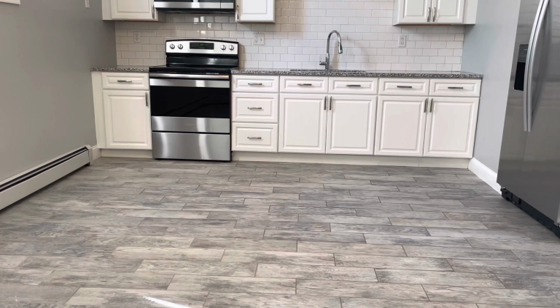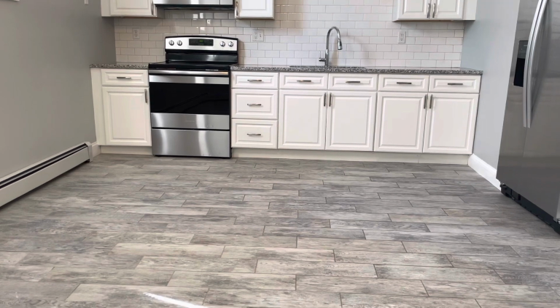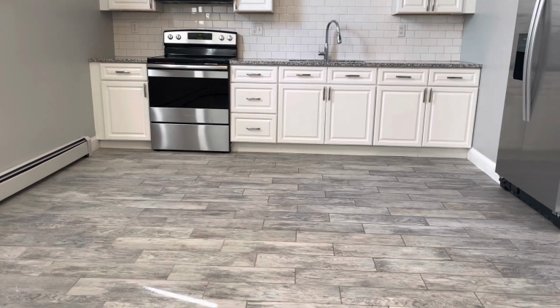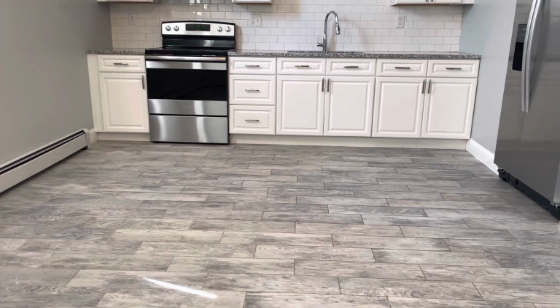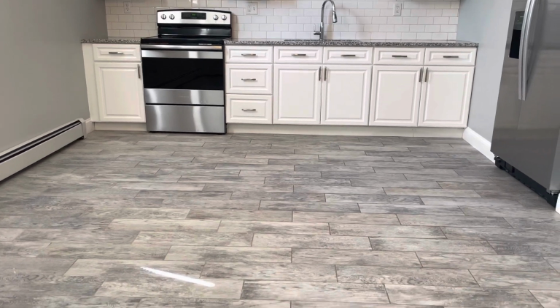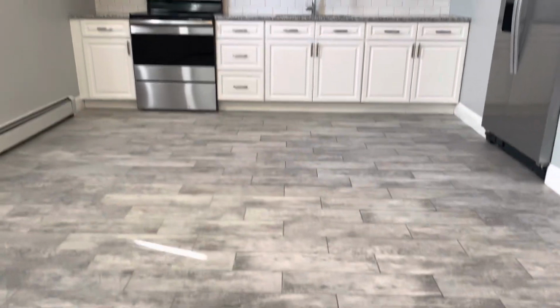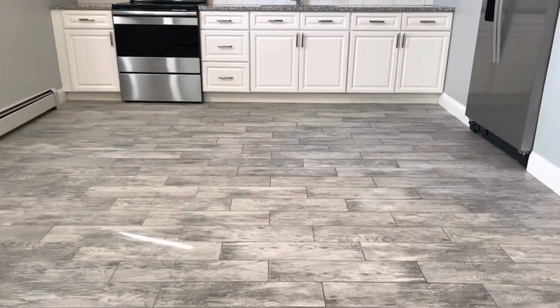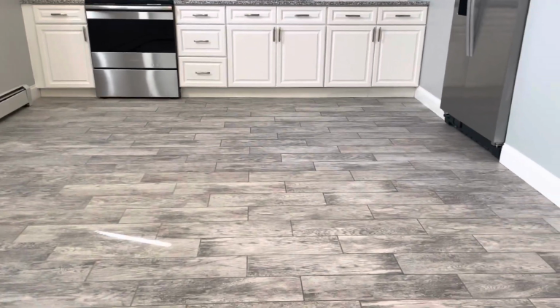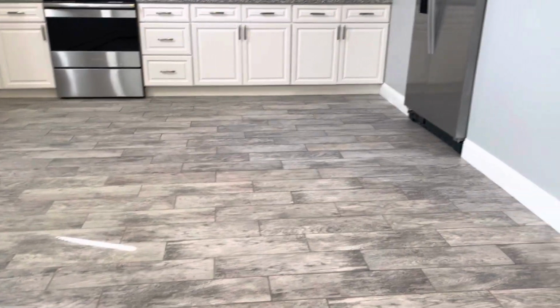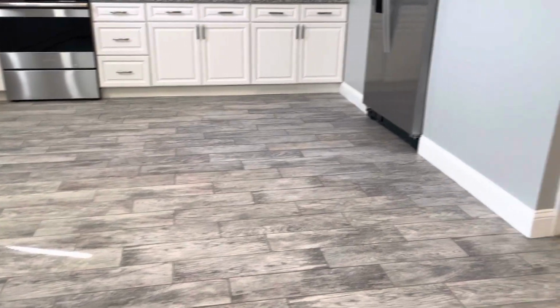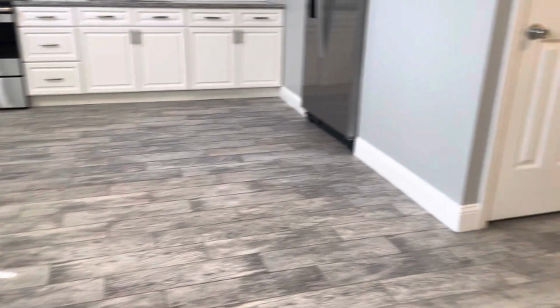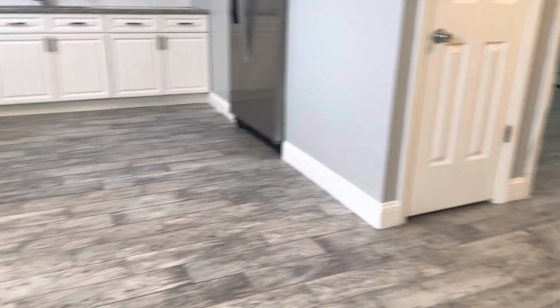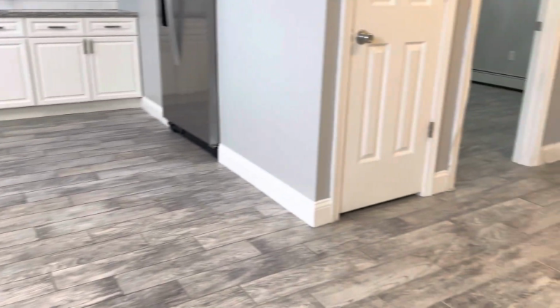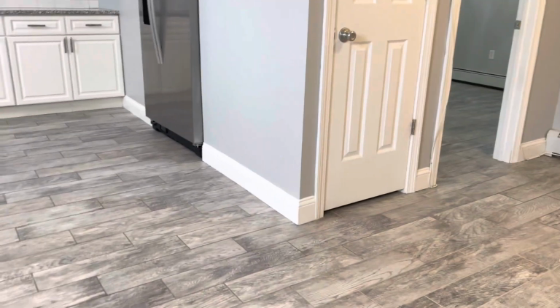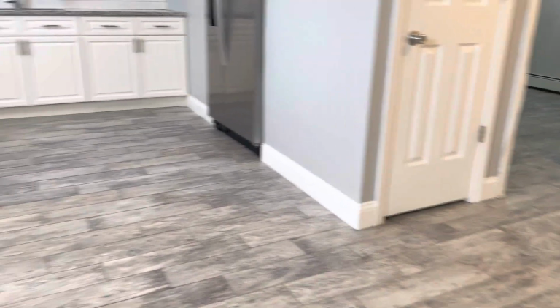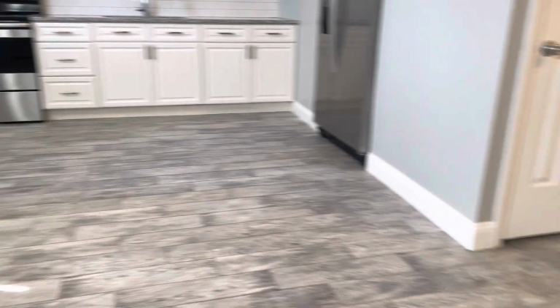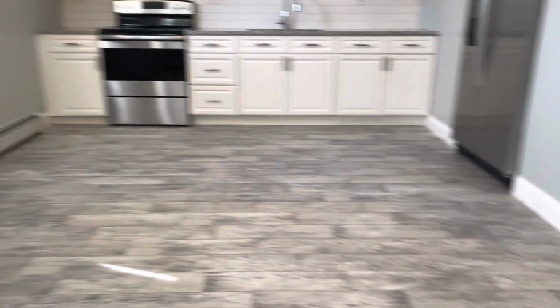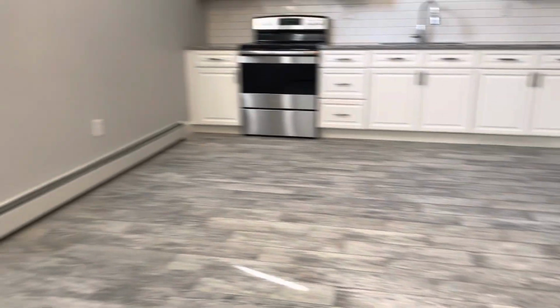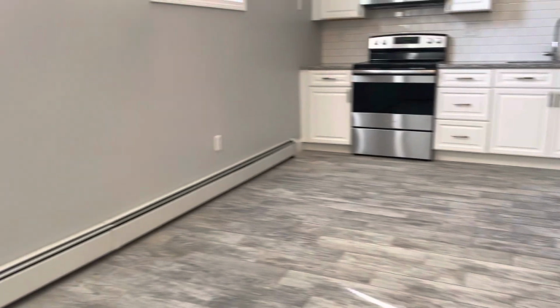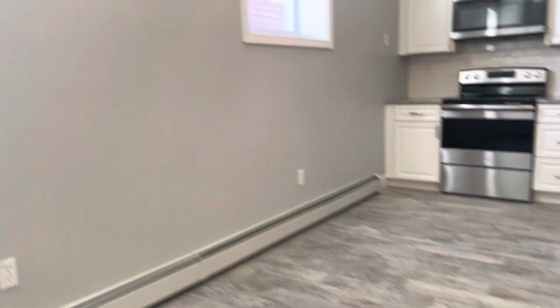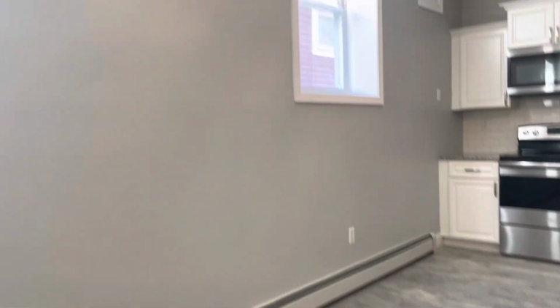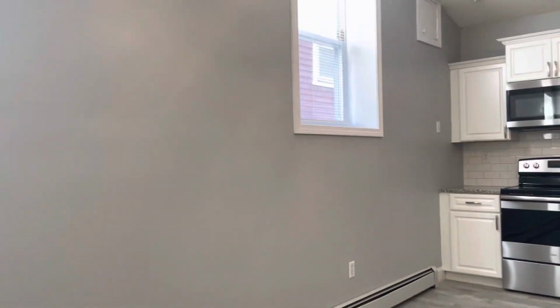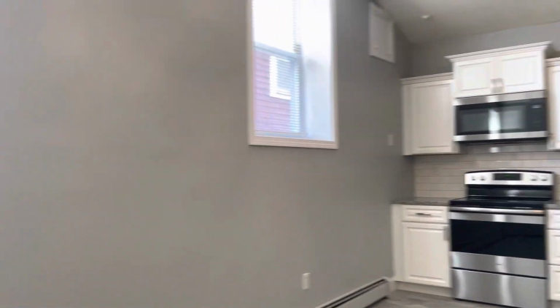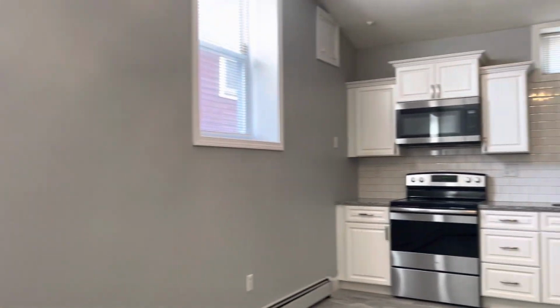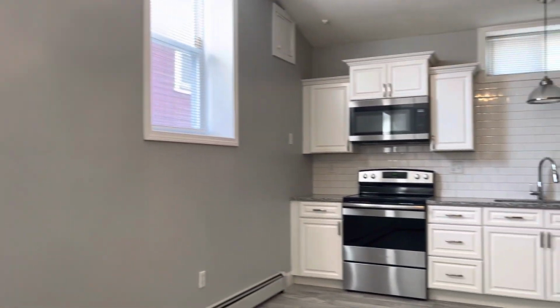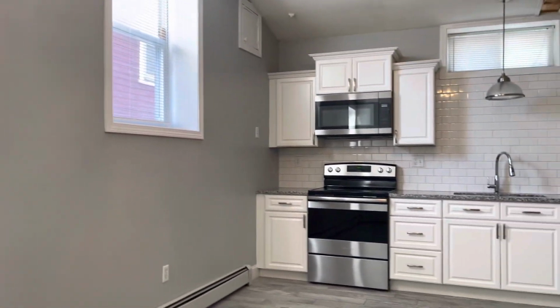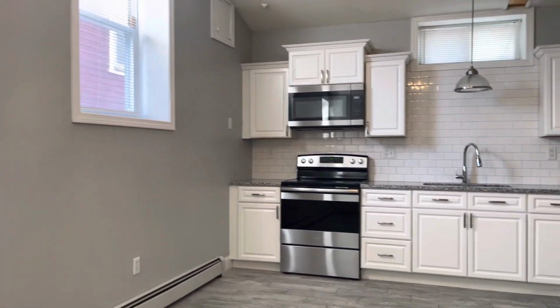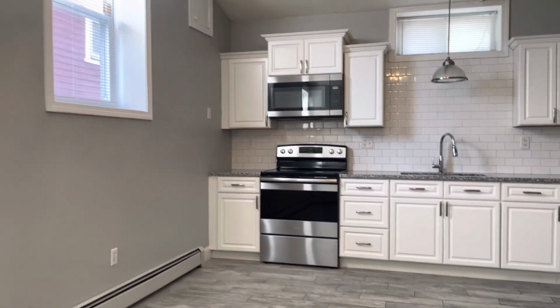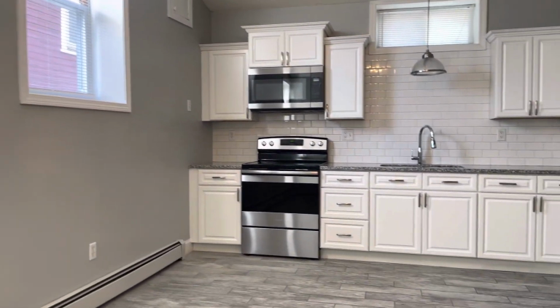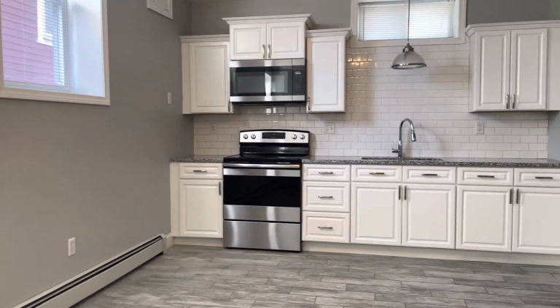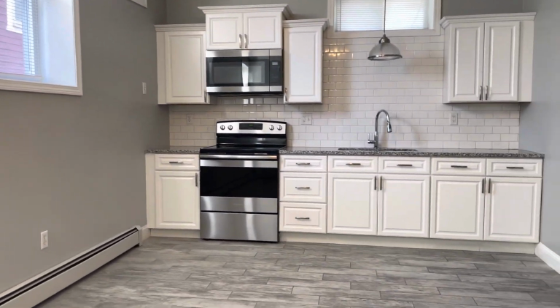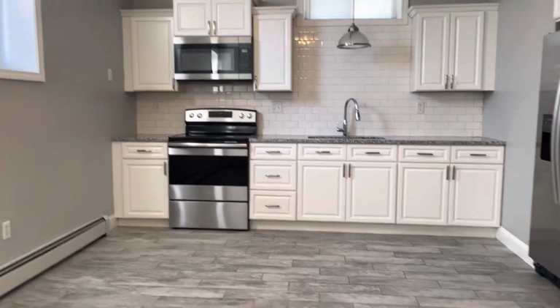Starting our video tour when you walk in. Beautiful flooring throughout. High ceilings. Big windows for plenty of natural light.